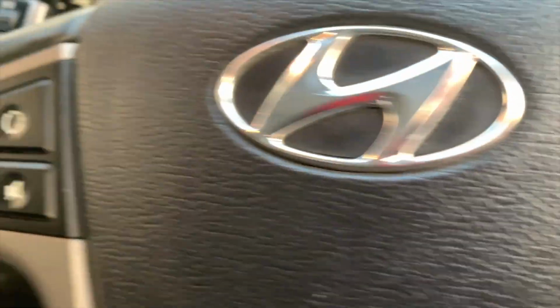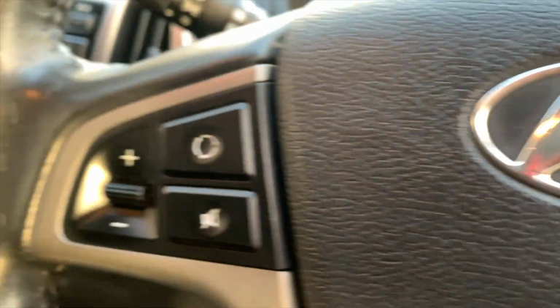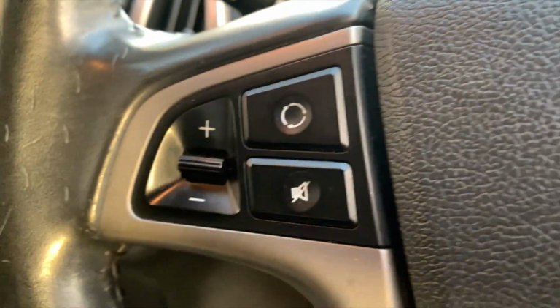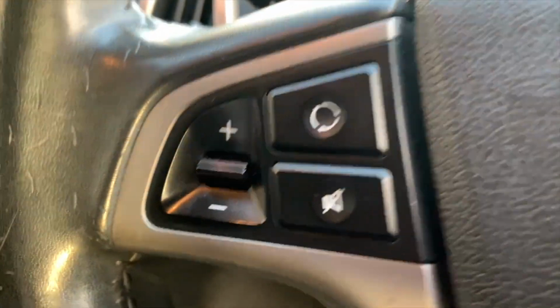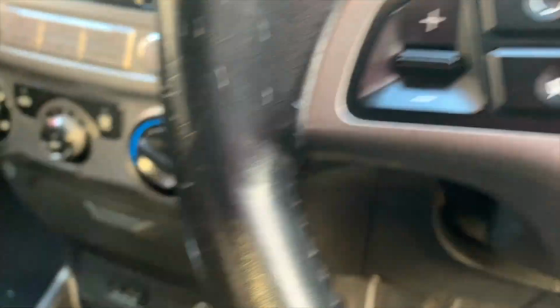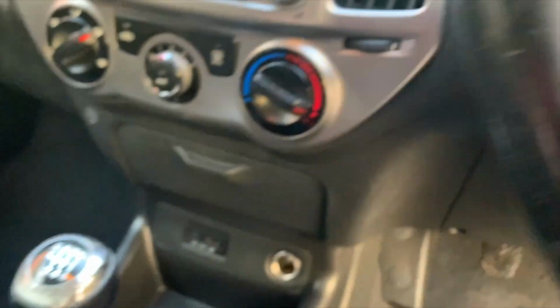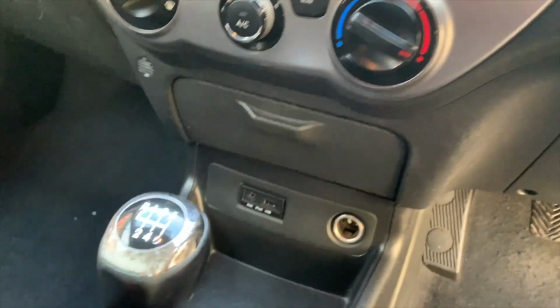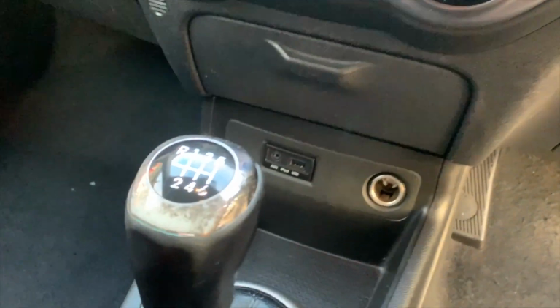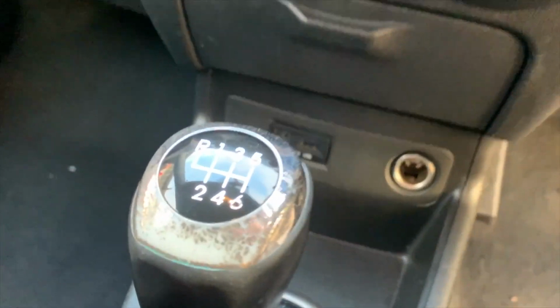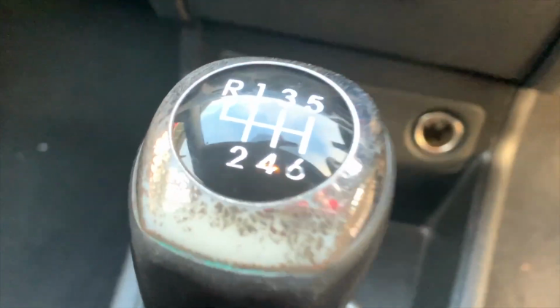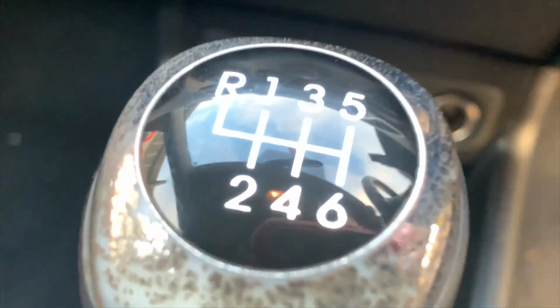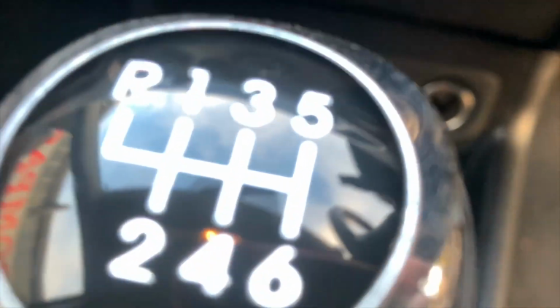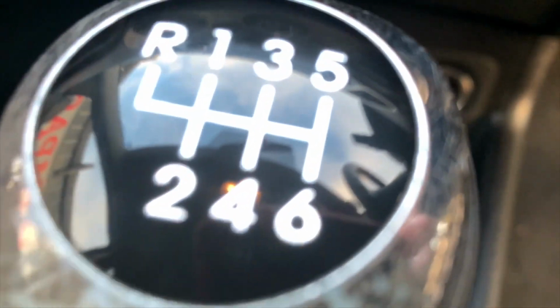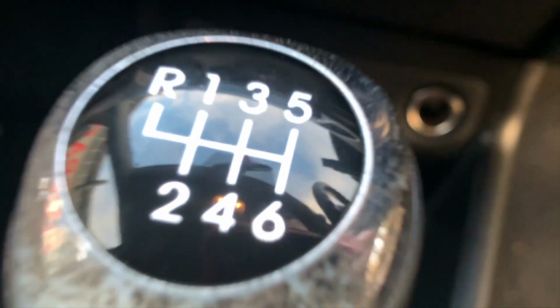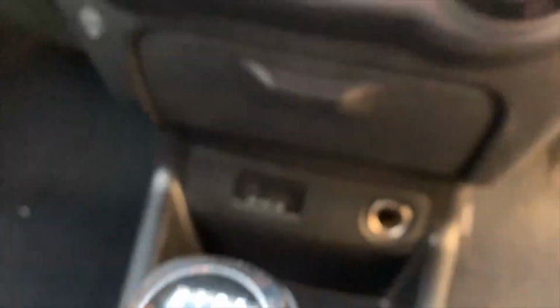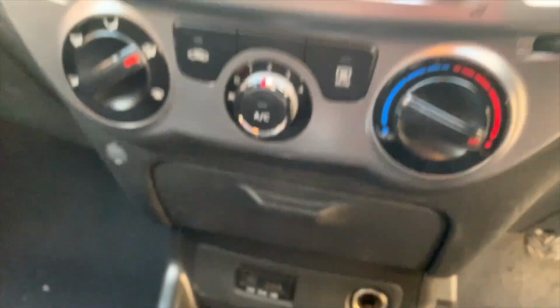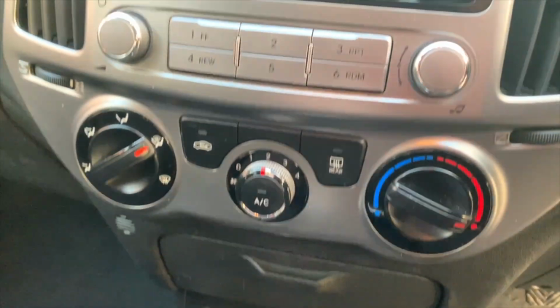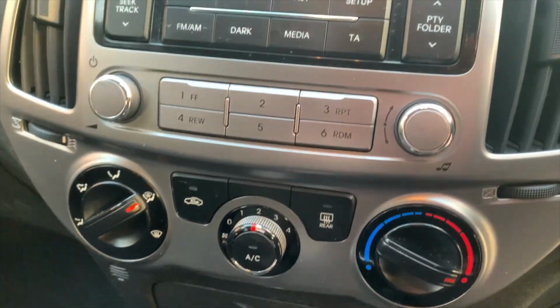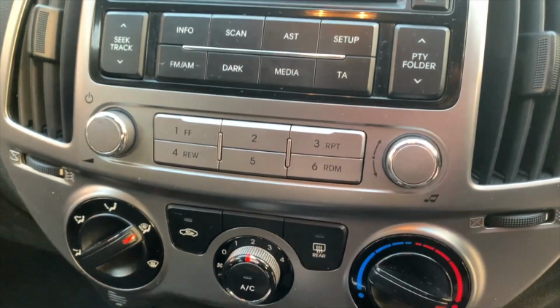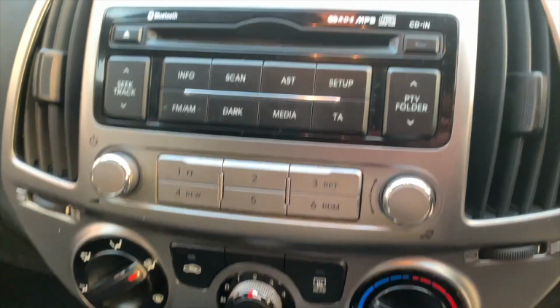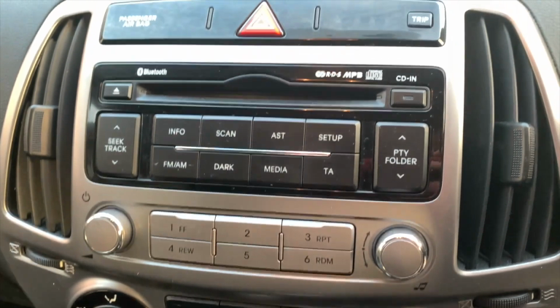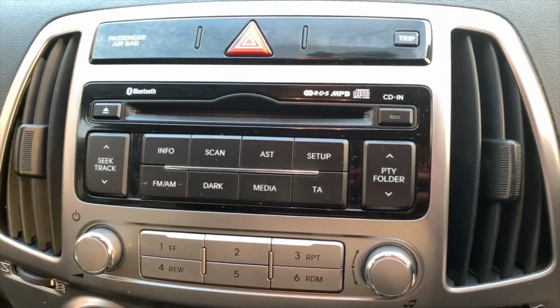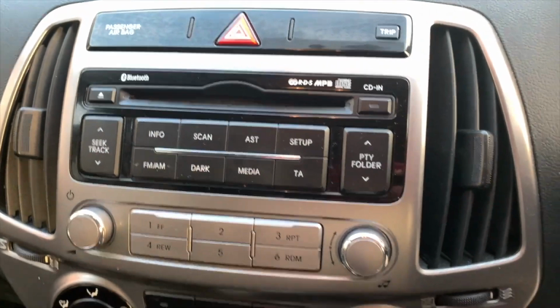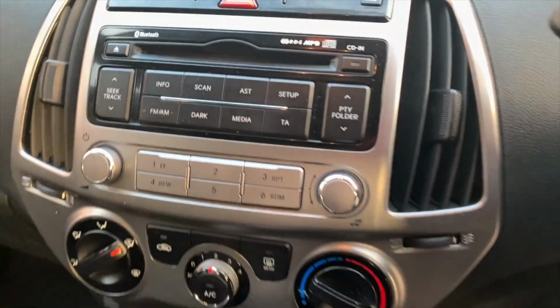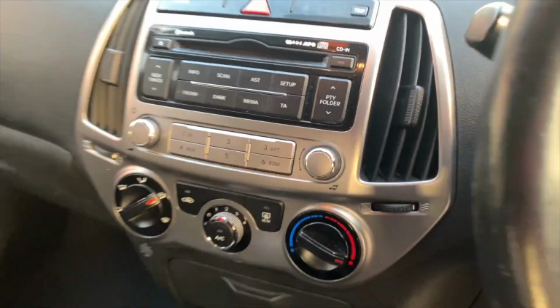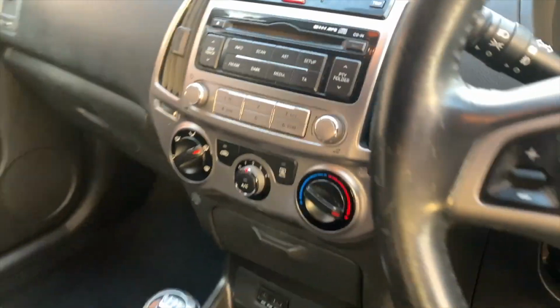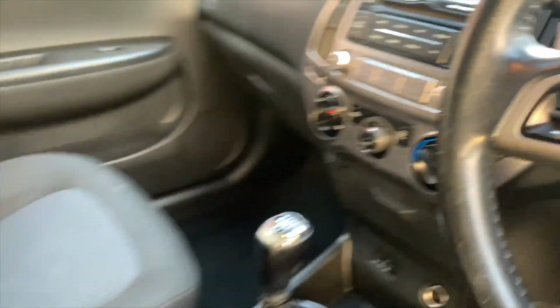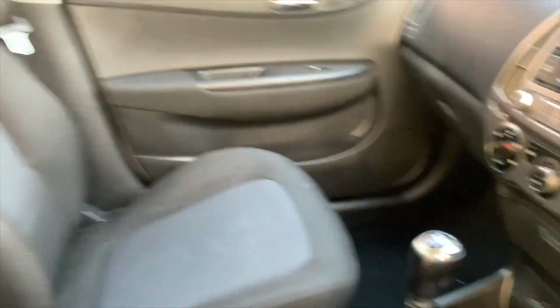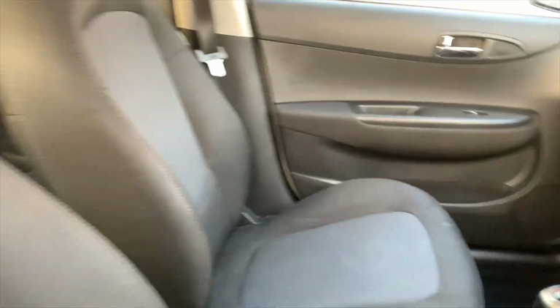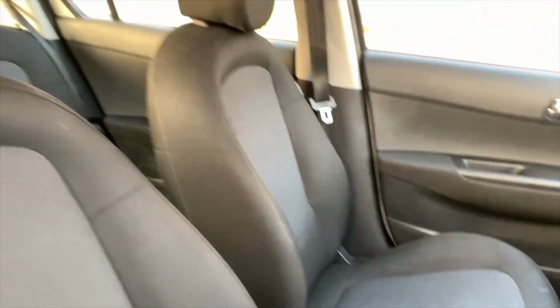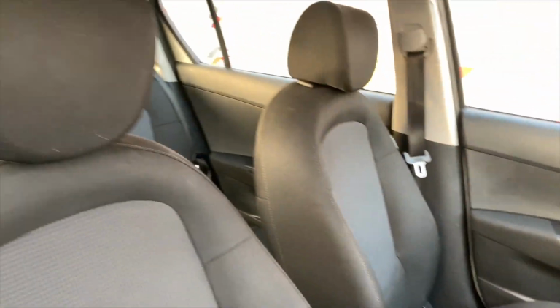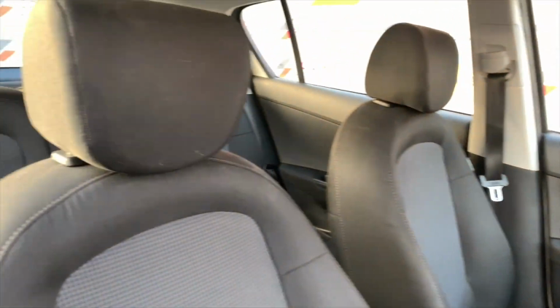The interior of the car does not disappoint either, with features including Bluetooth connection, a 6-speed manual gearbox, voice controls, steering wheel mounted controls, USB input, CD player, and so much more.